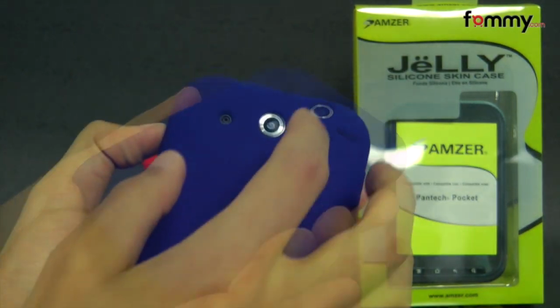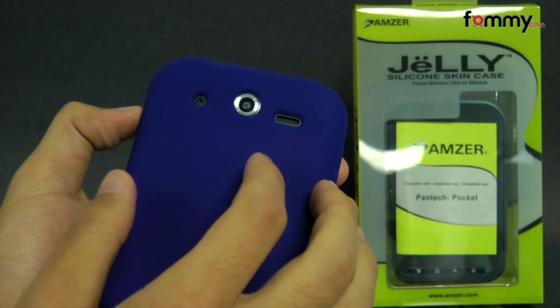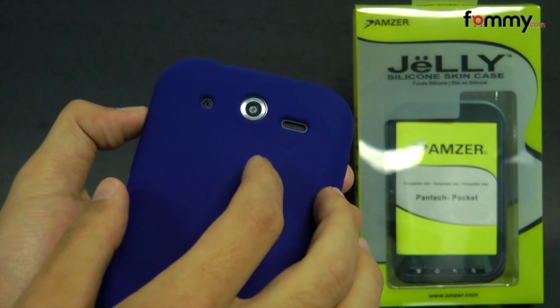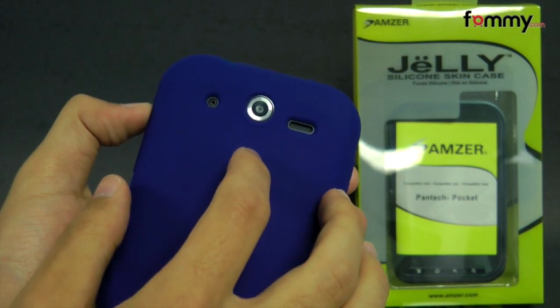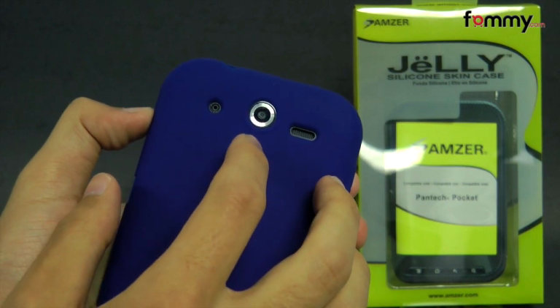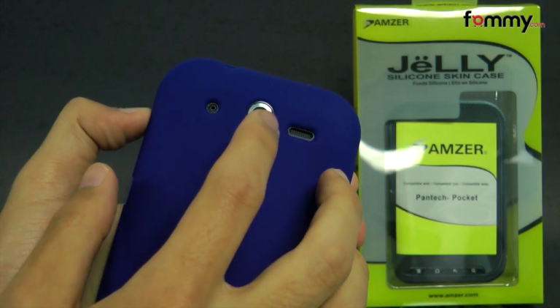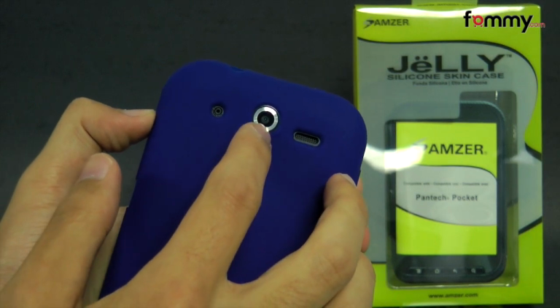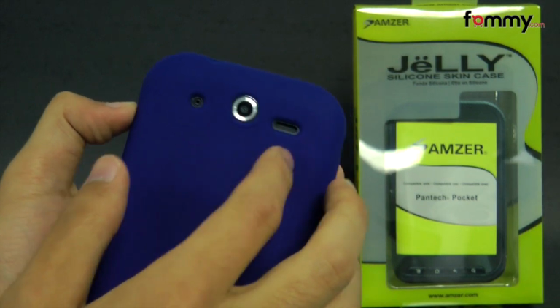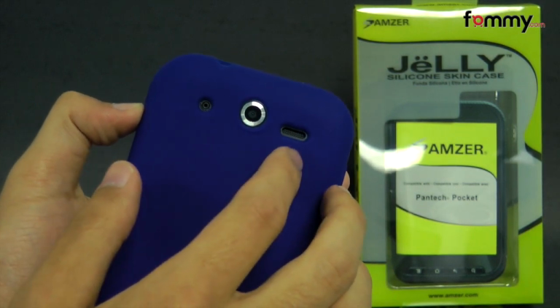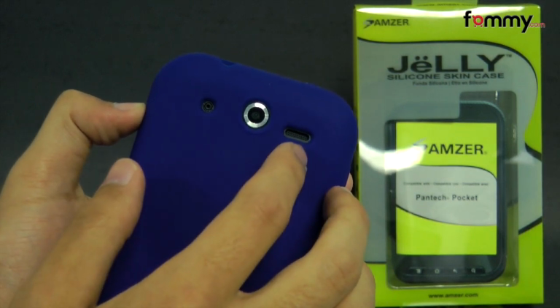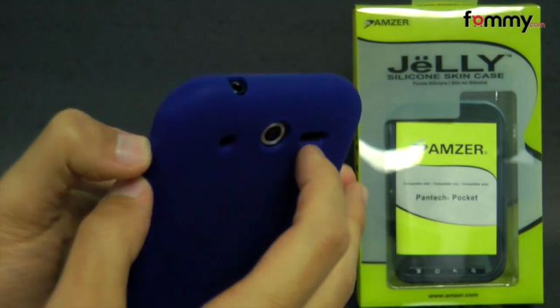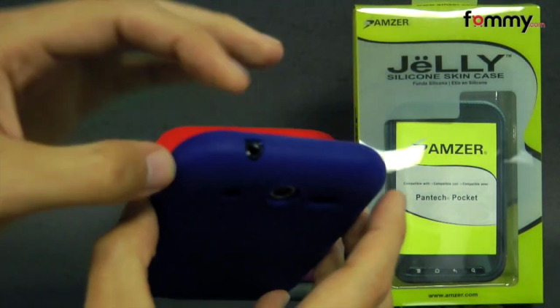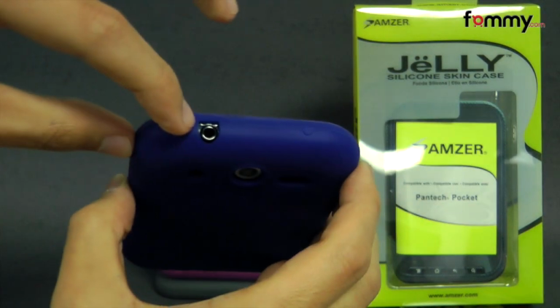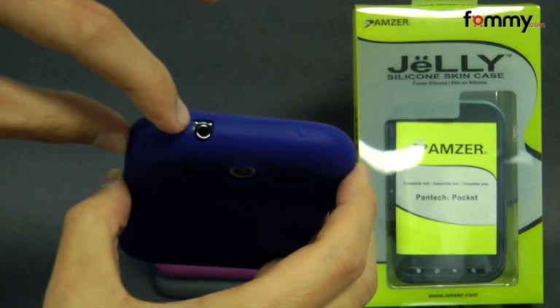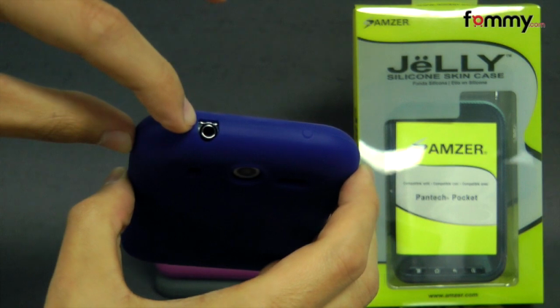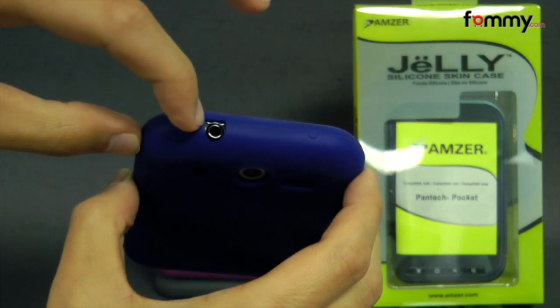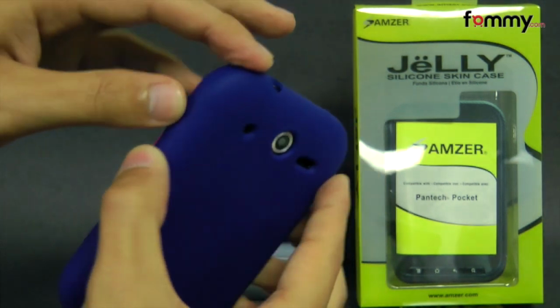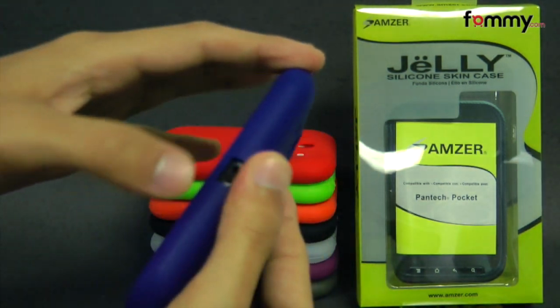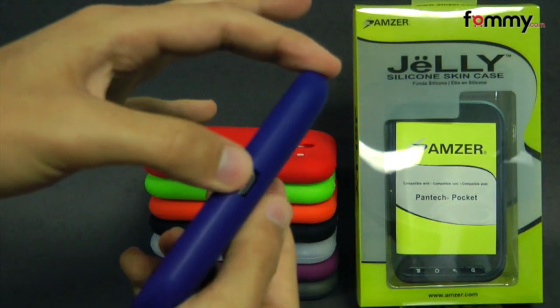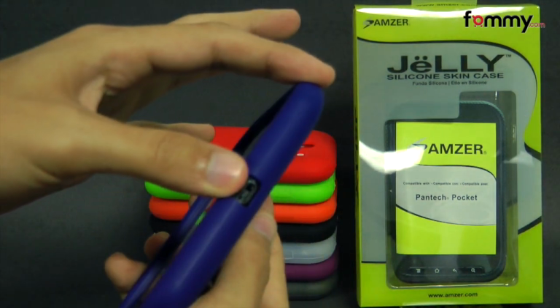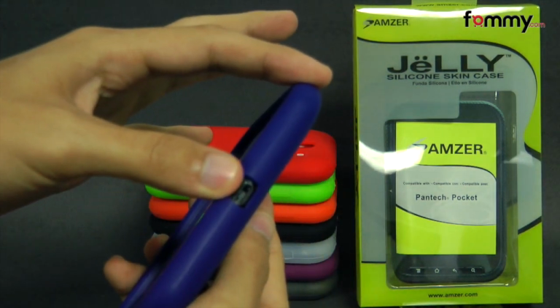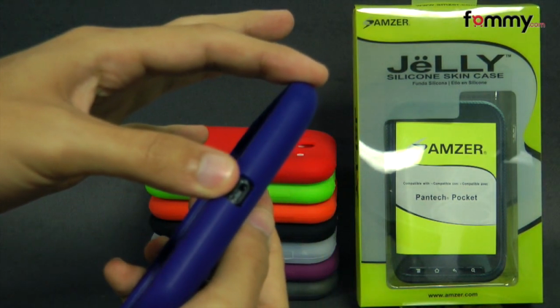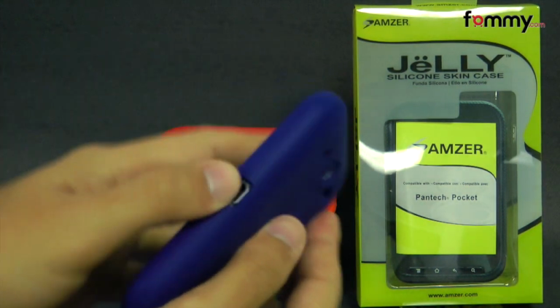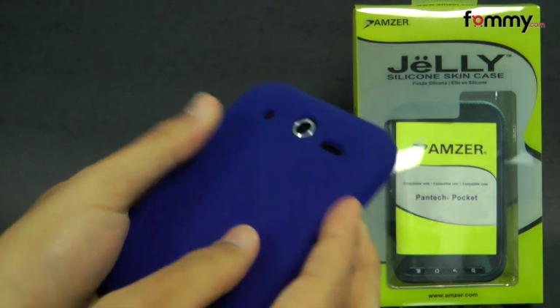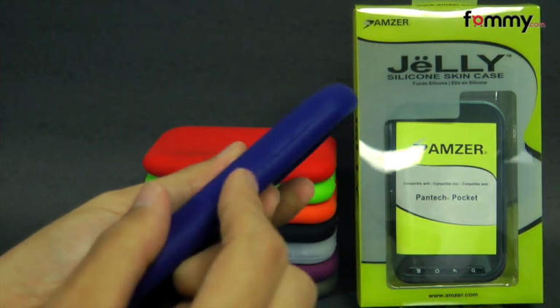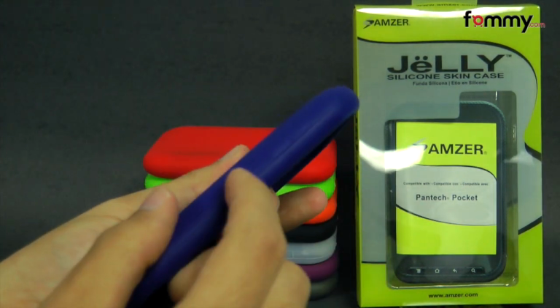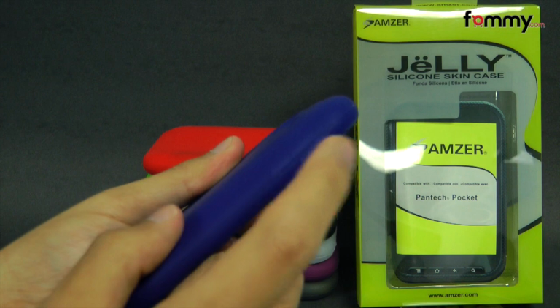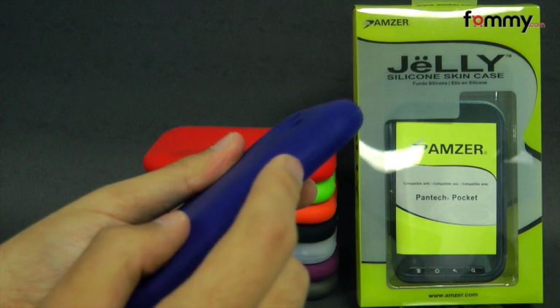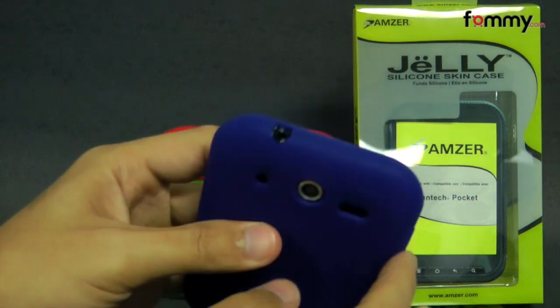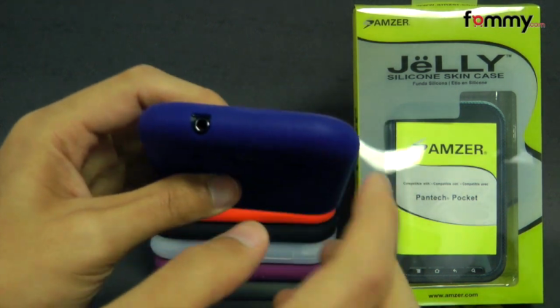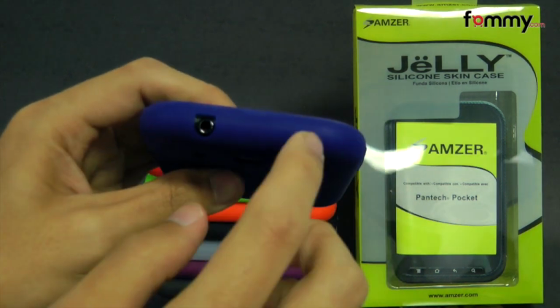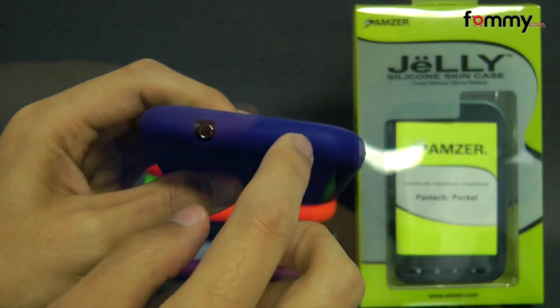It also features precise cutouts including a cutout for your camera, your speaker, and here on the top they have a cutout for your headphone jack and on the side they have a cutout for your charging port. They also have a raised portion for your volume and your power button at the top.